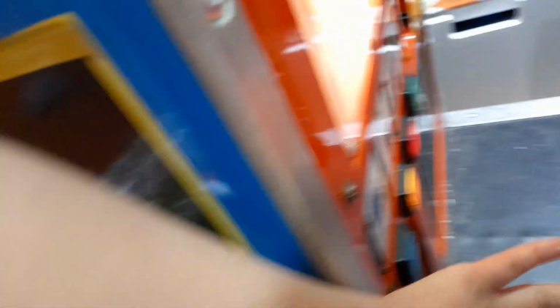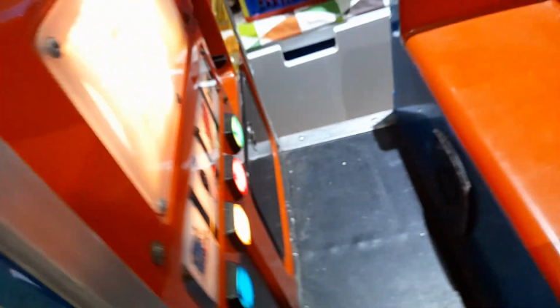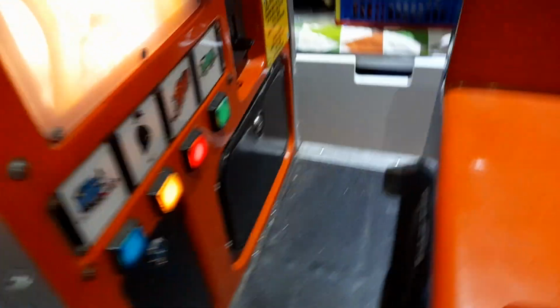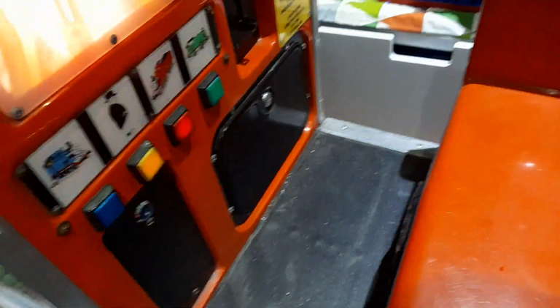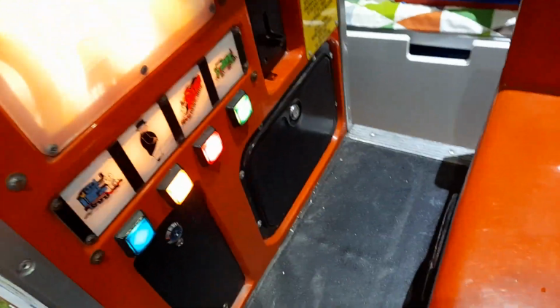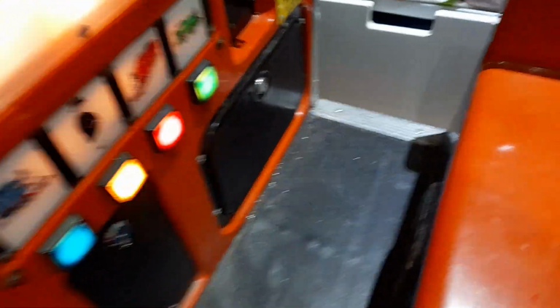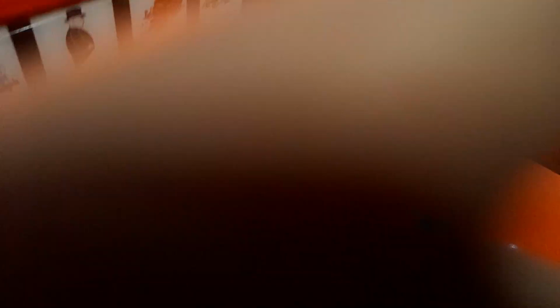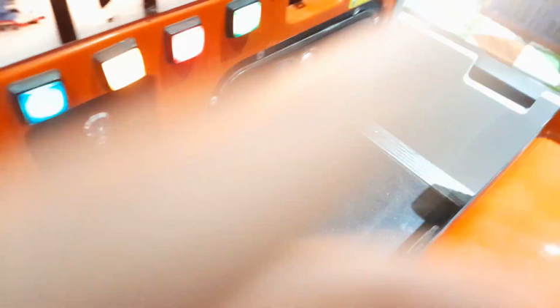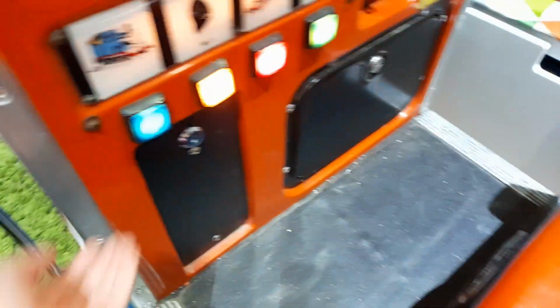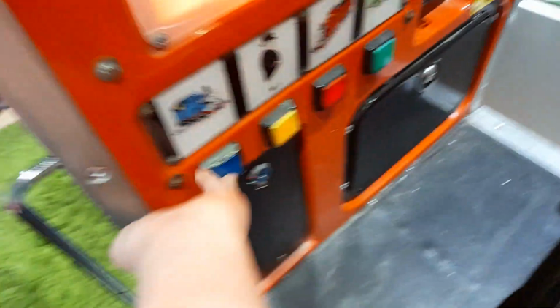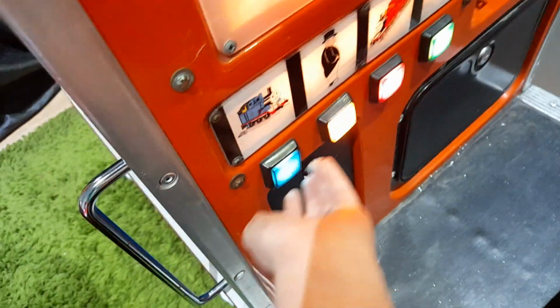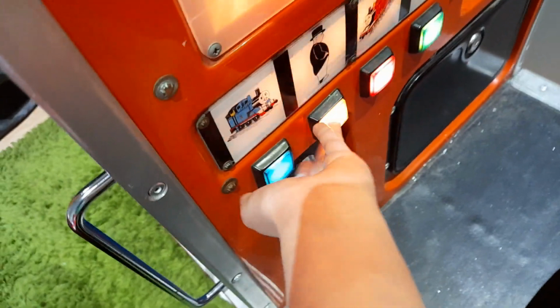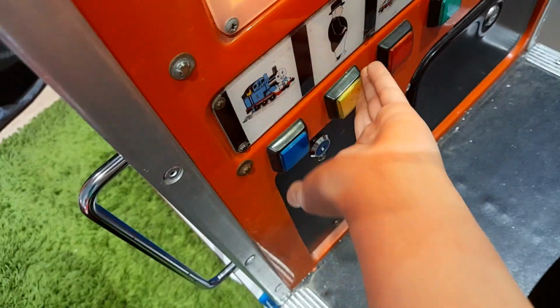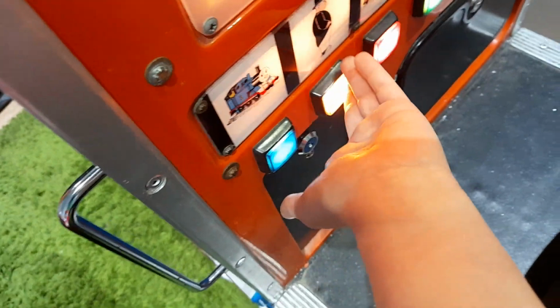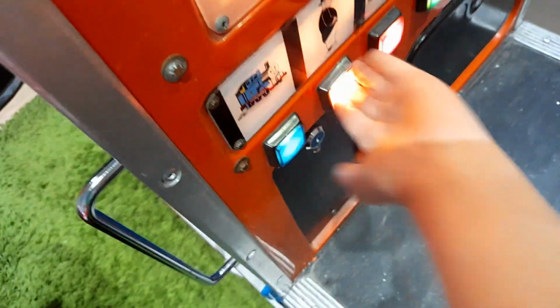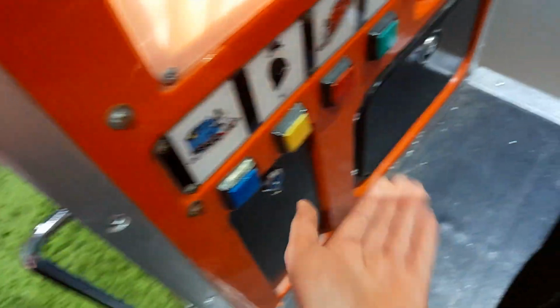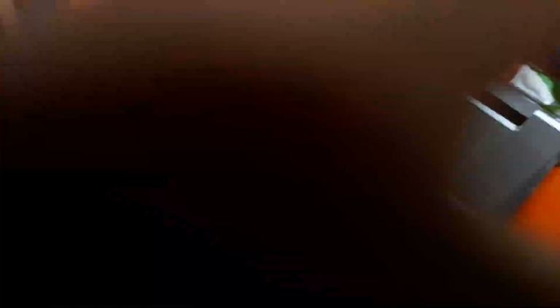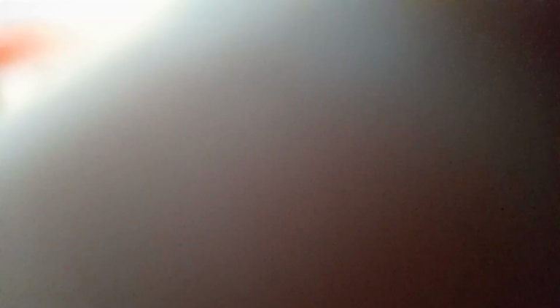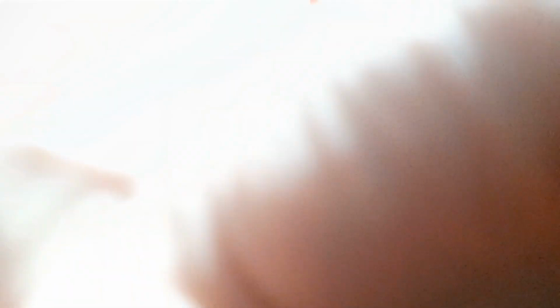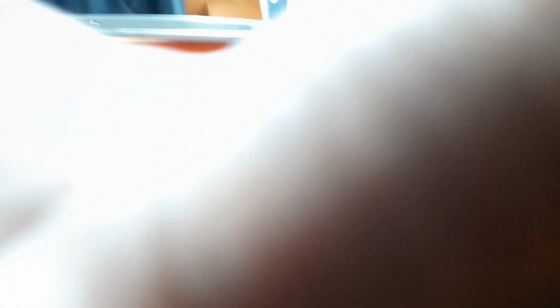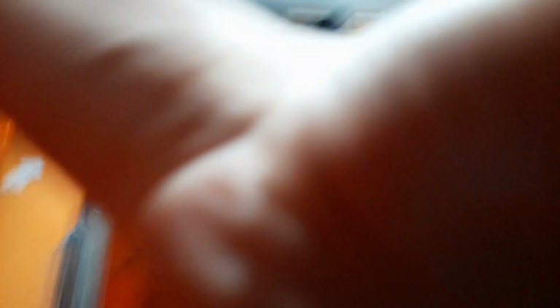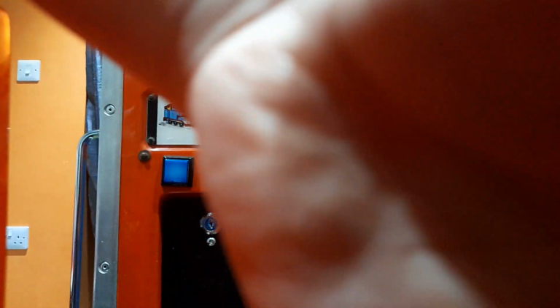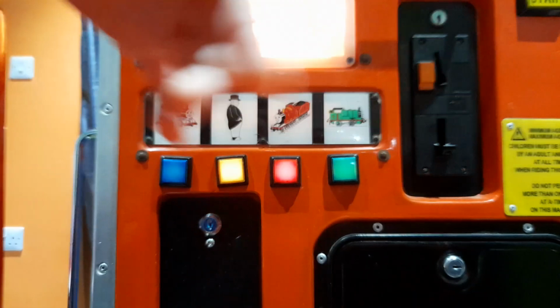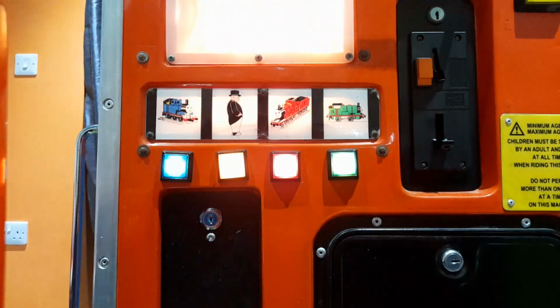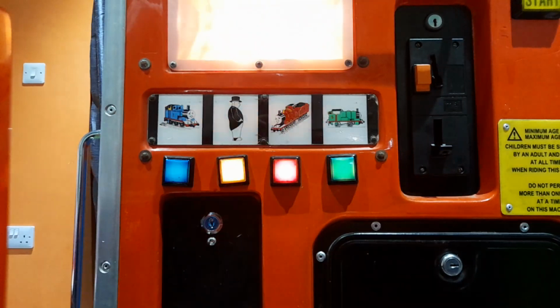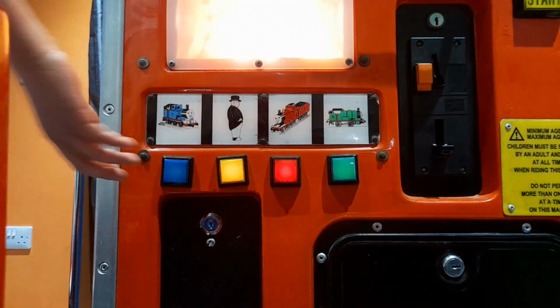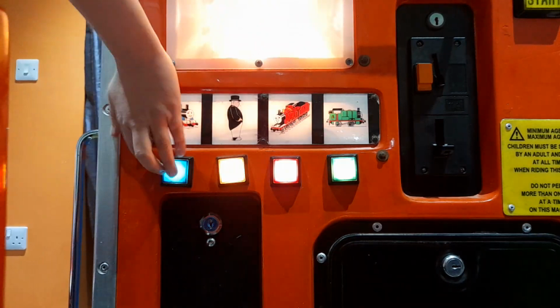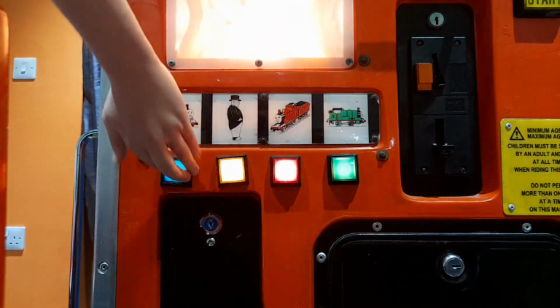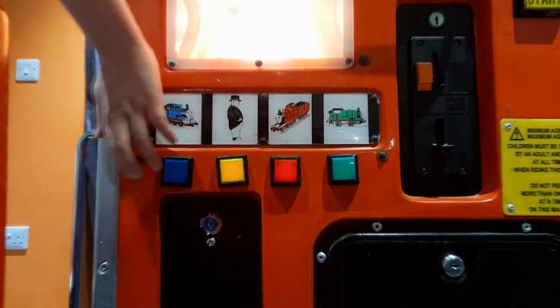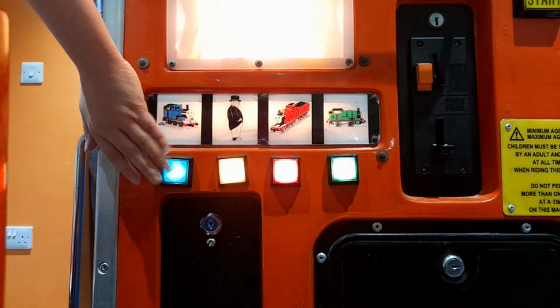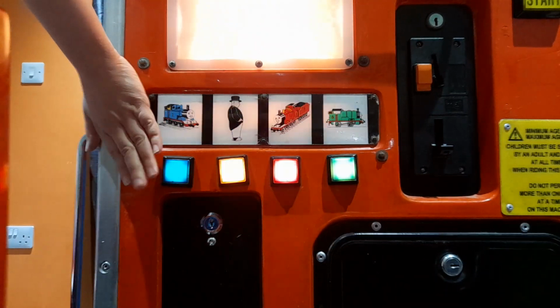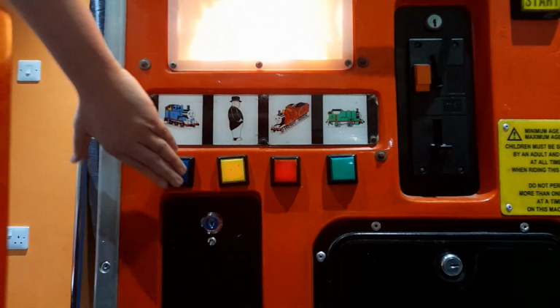The ride continues to loop: 'I need you to help the other engines. You're a really useful engine.' I'm here because it was made by RG Mitchell in the 90s.